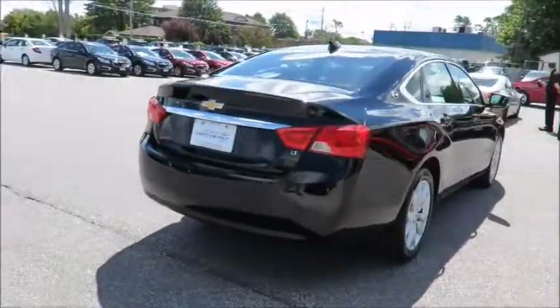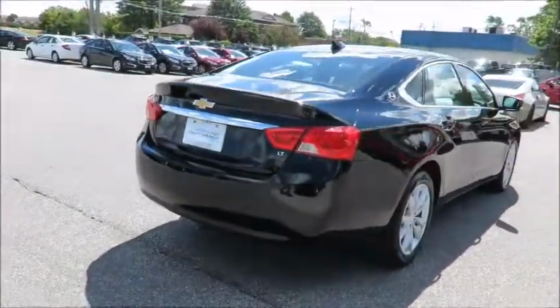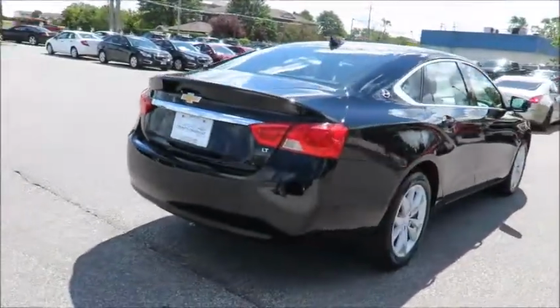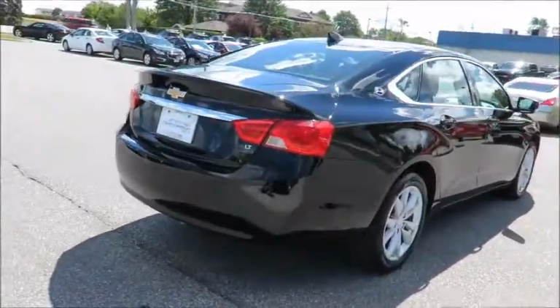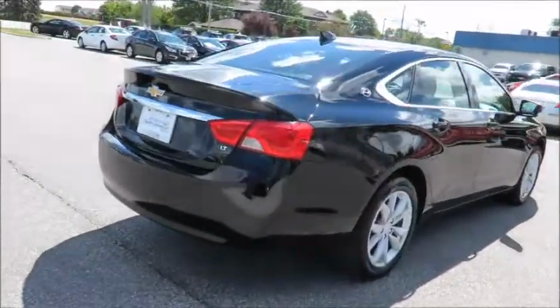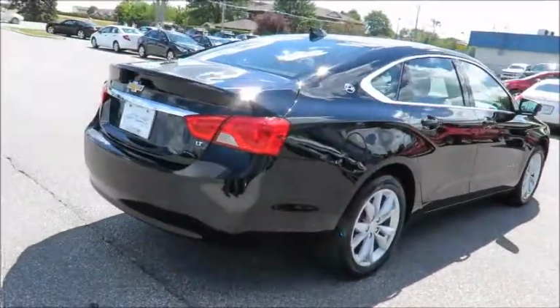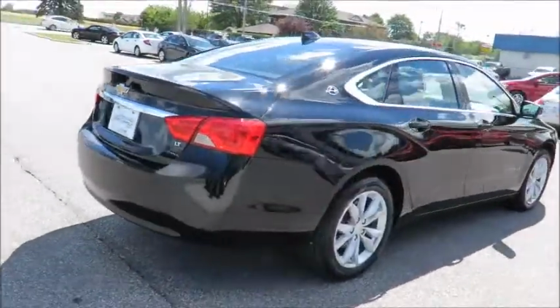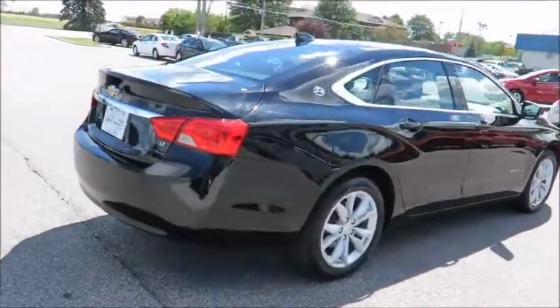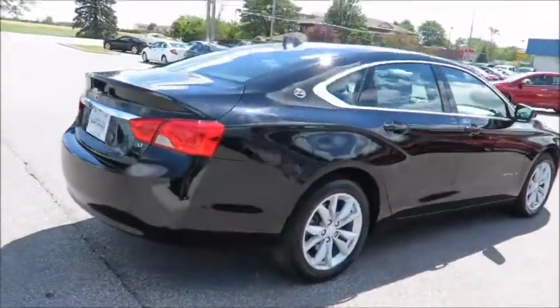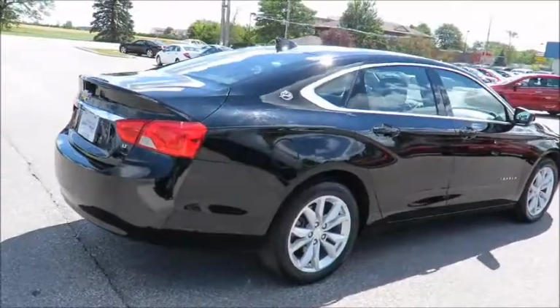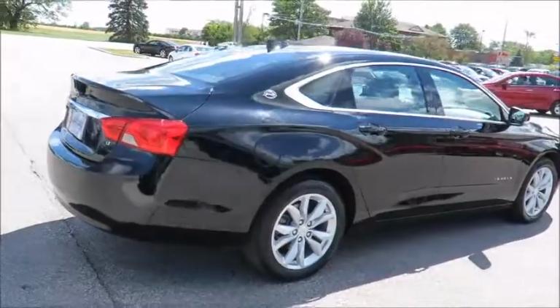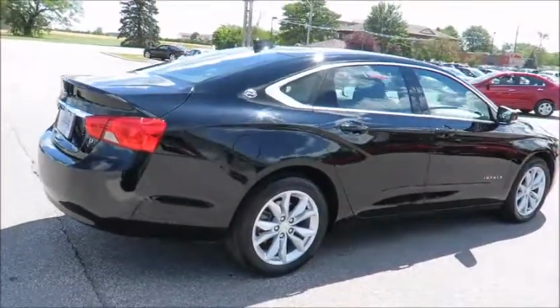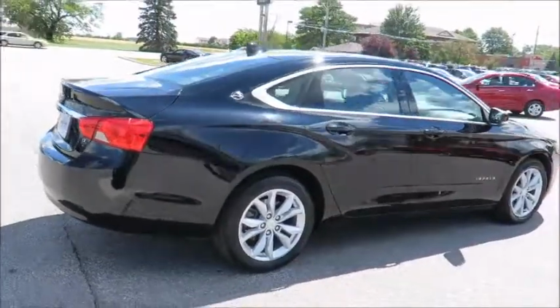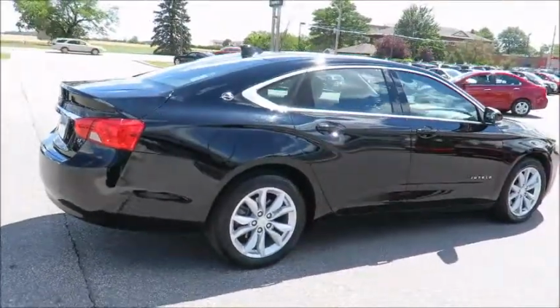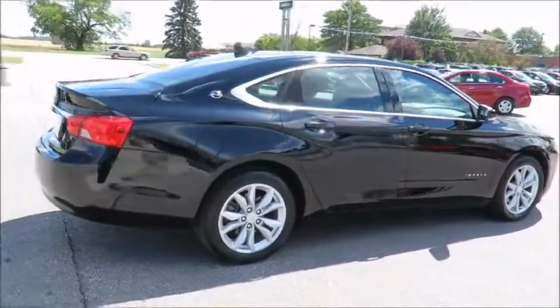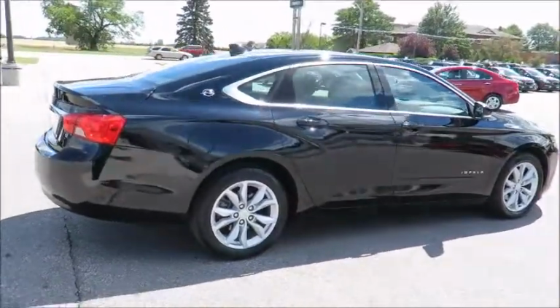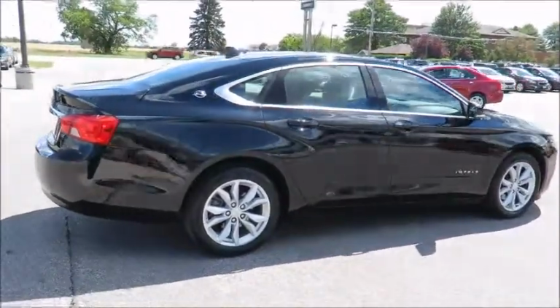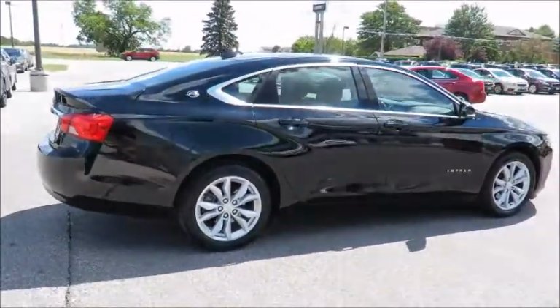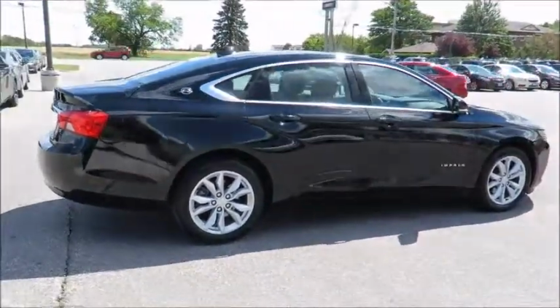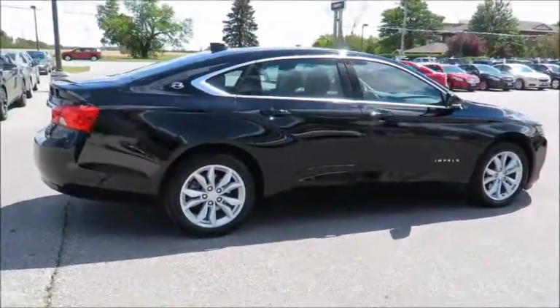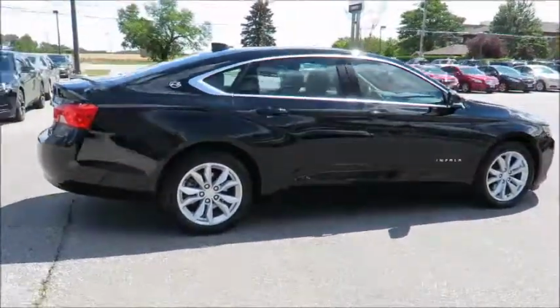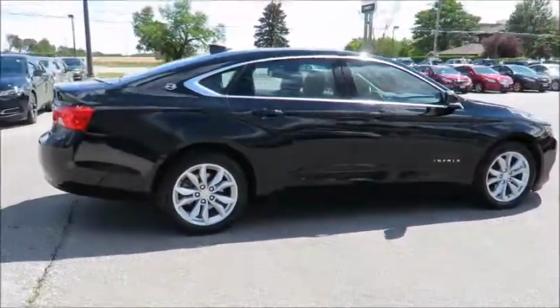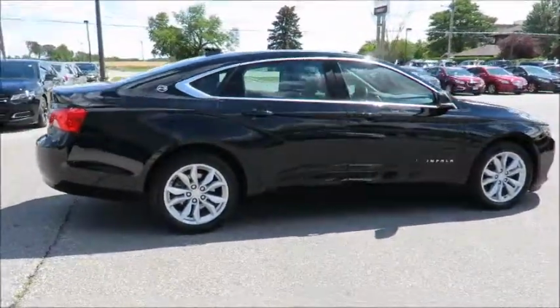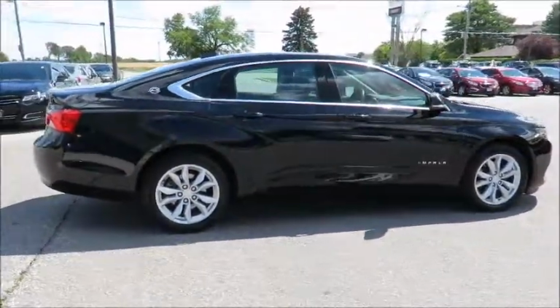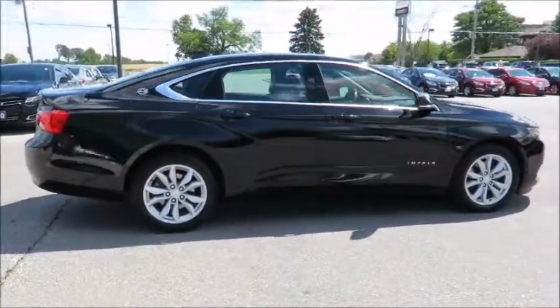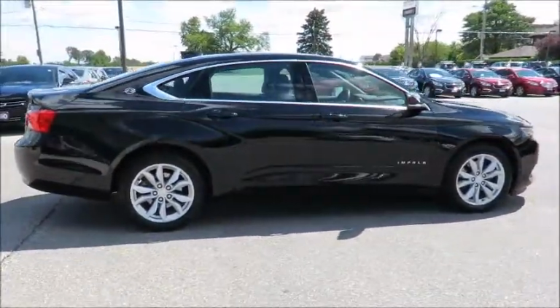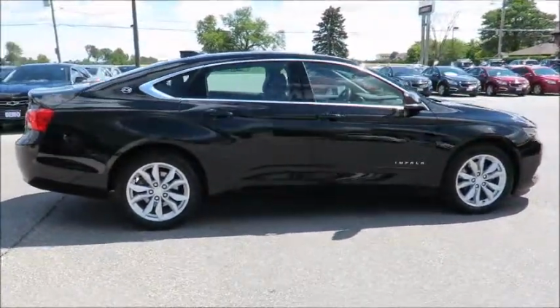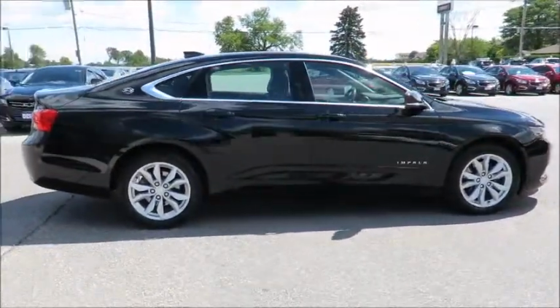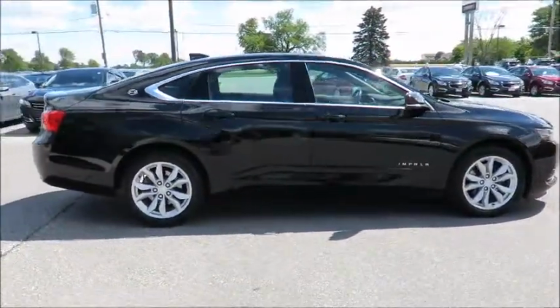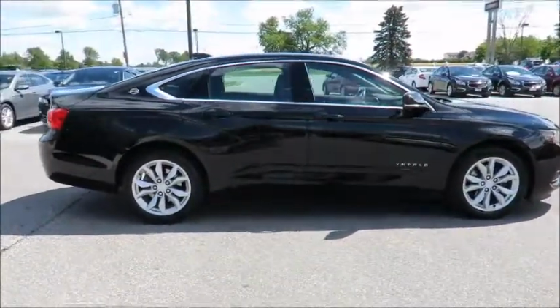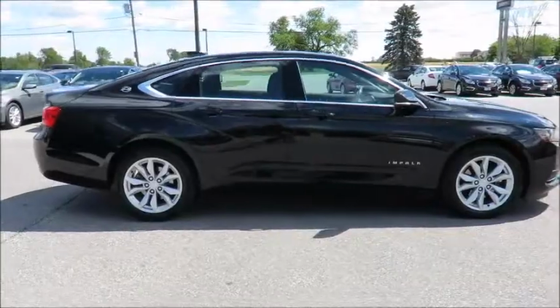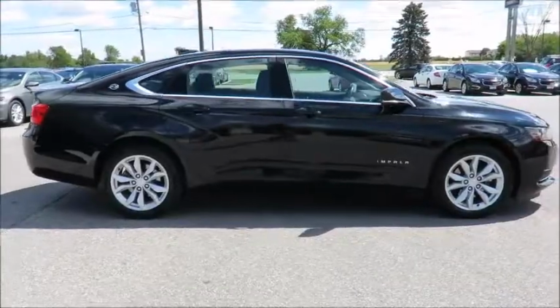Each is also backed by a three-month, 6,000-kilometer warranty and a free Carproof vehicle report outlining the vehicle's entire history.